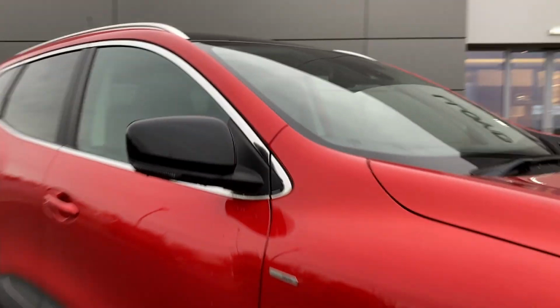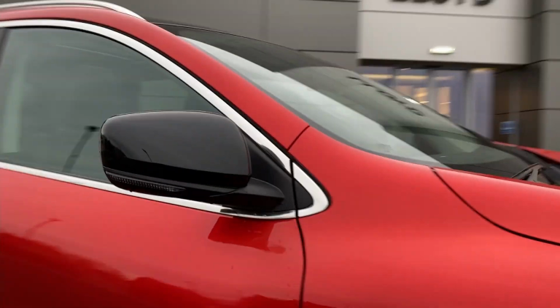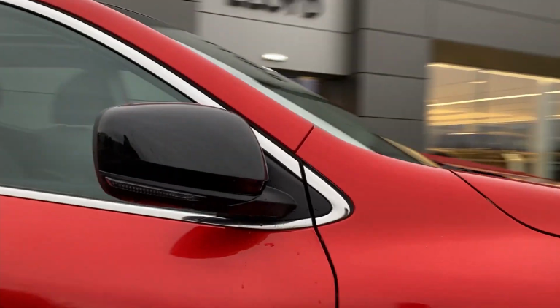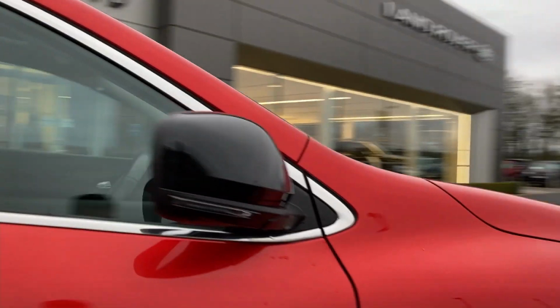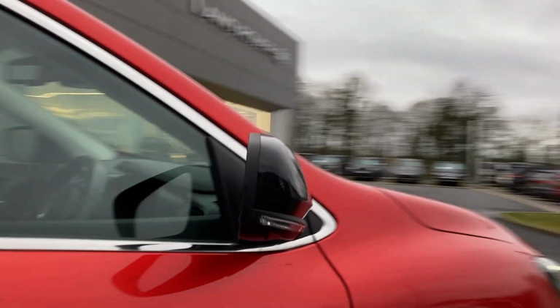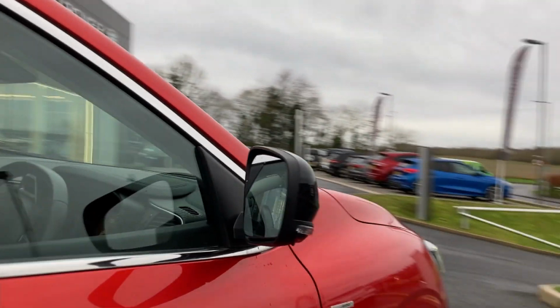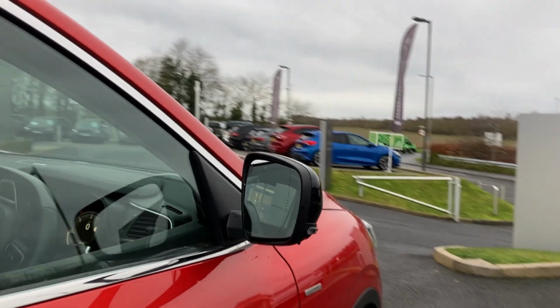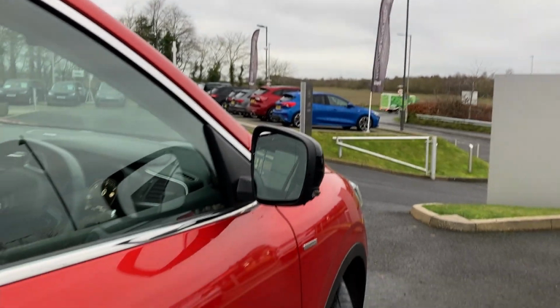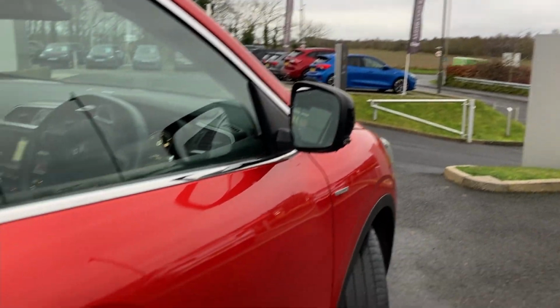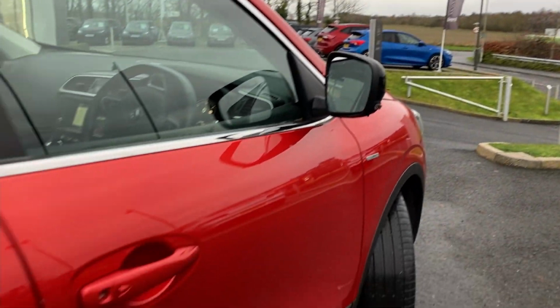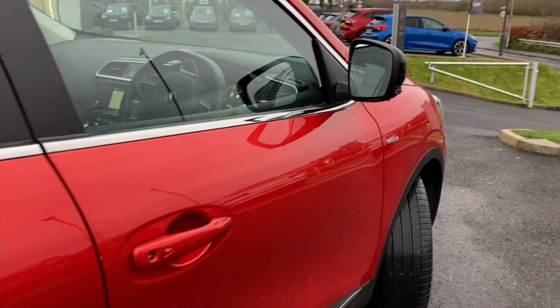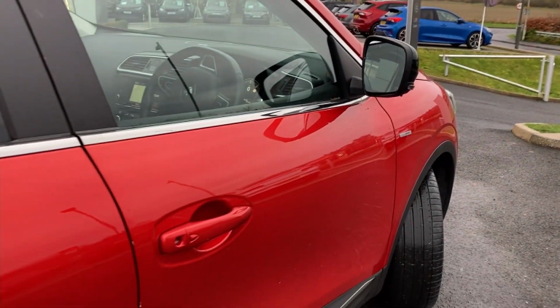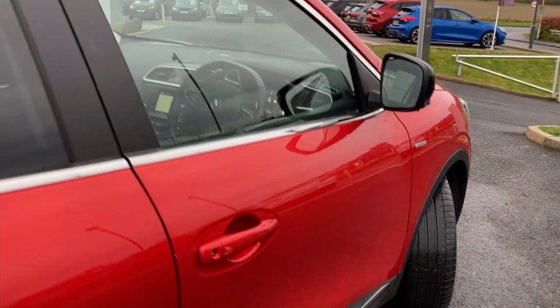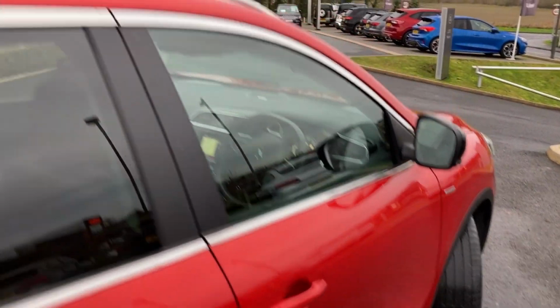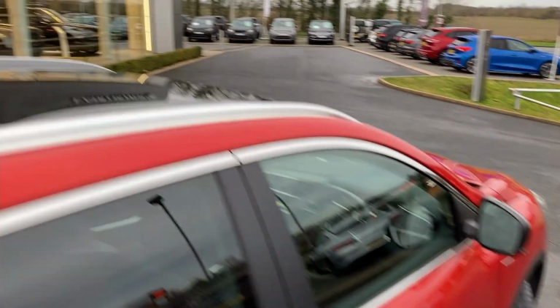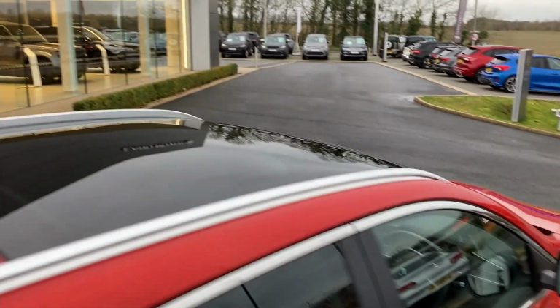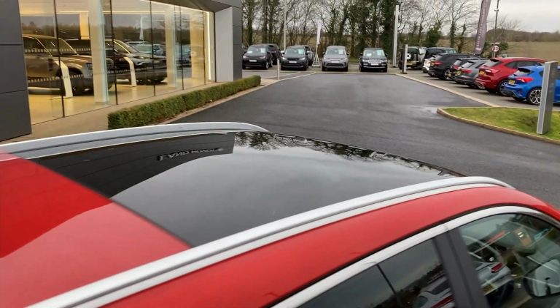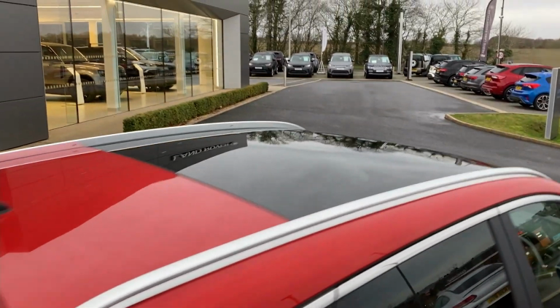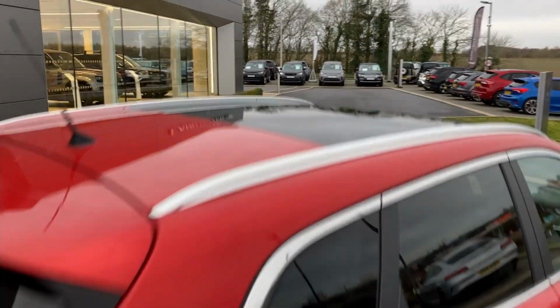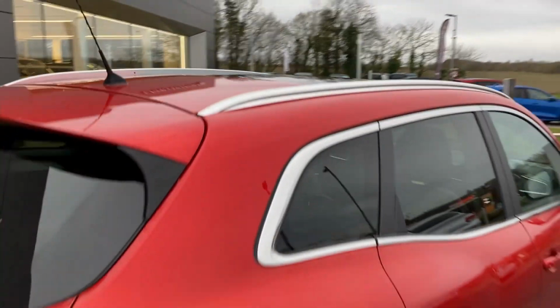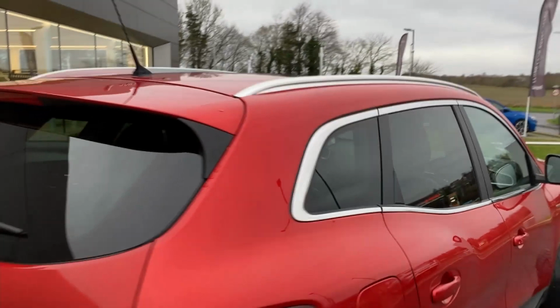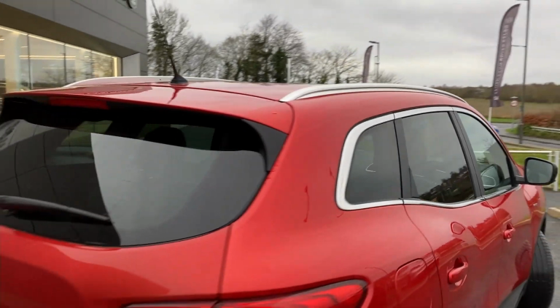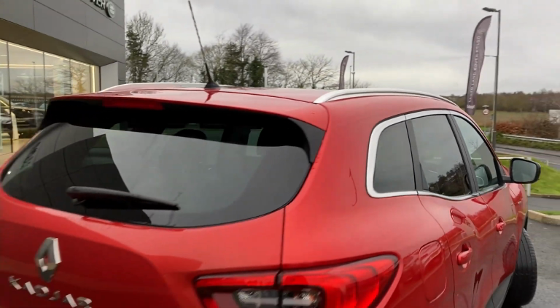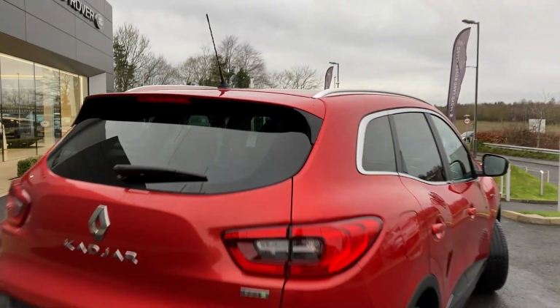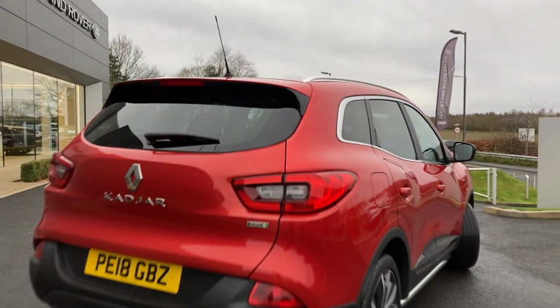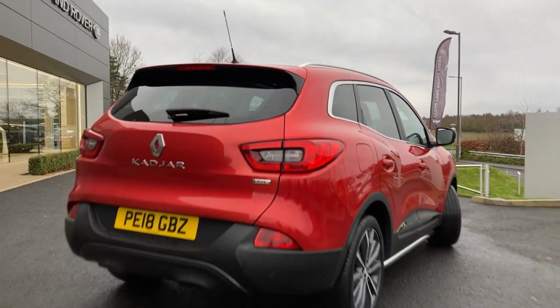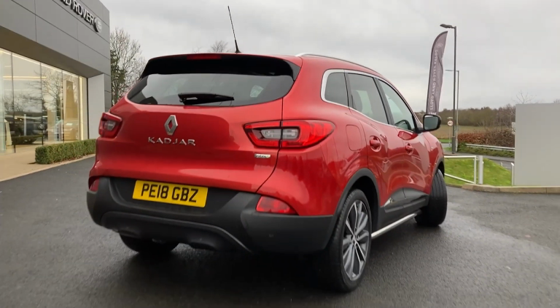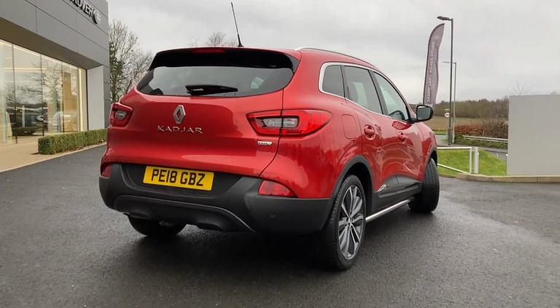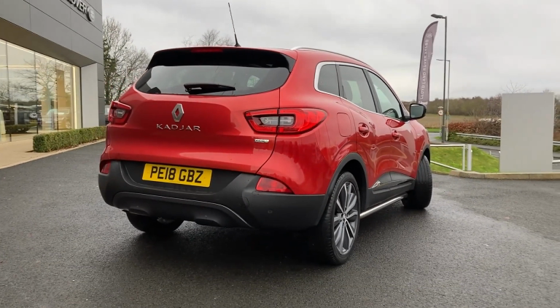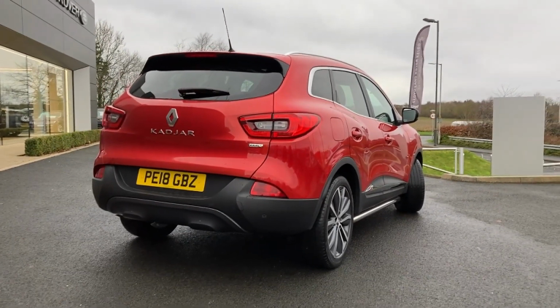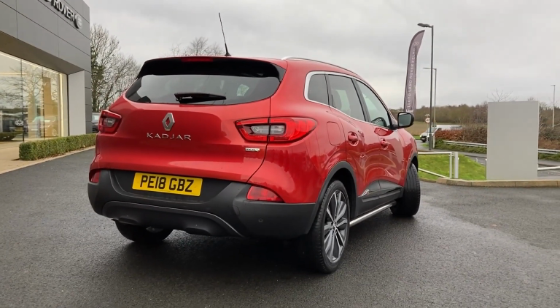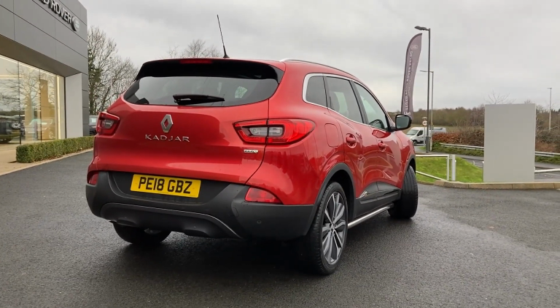Black contrast power-folding heated door mirrors, keyless entry, fixed panoramic roof, privacy glass, and on the bumper we can see the rear parking sensors.